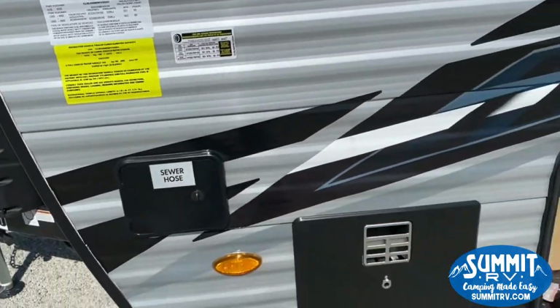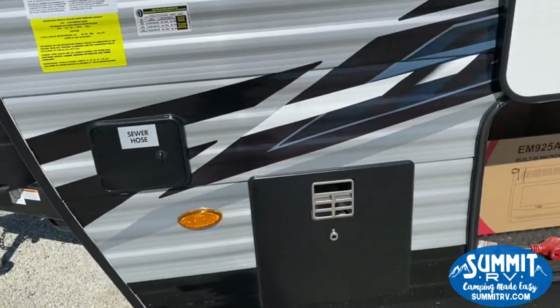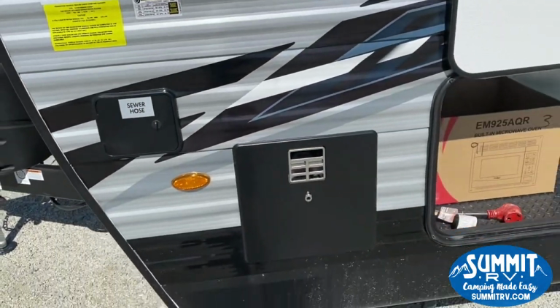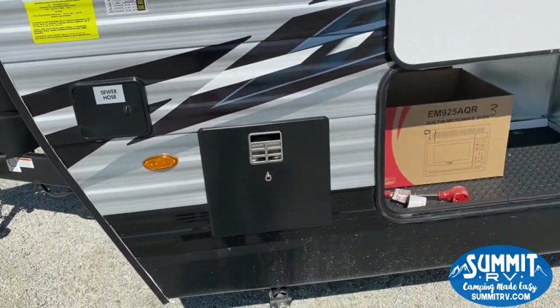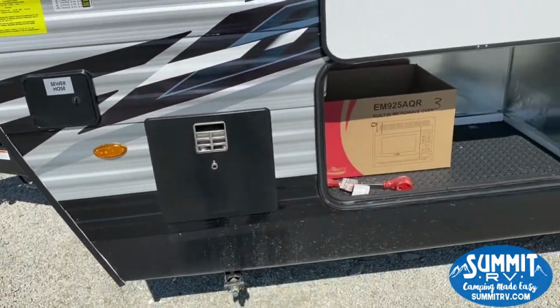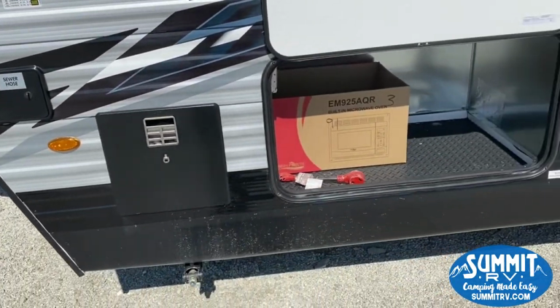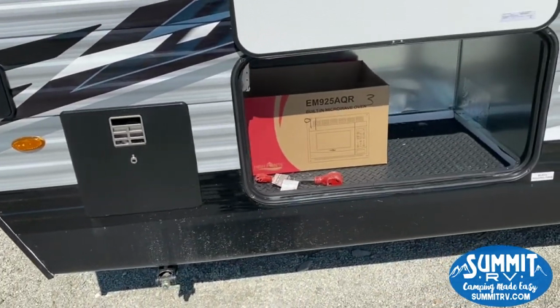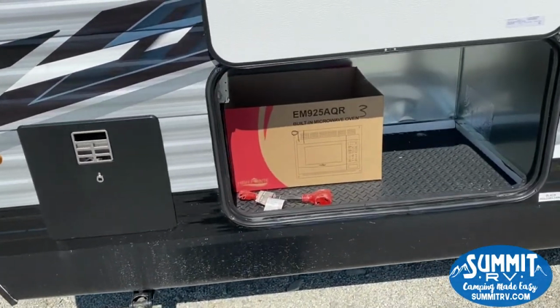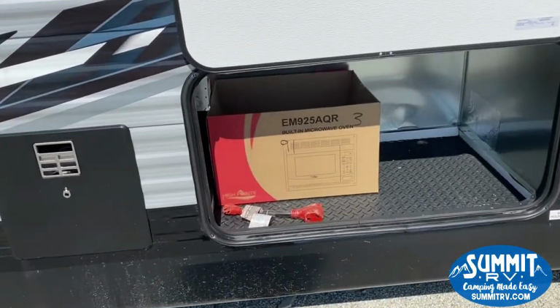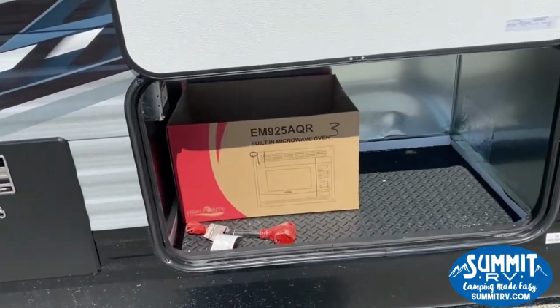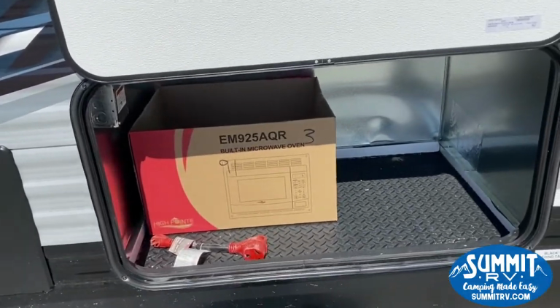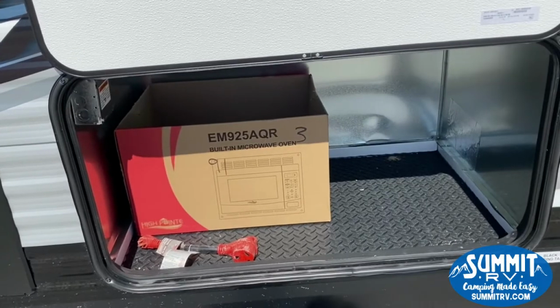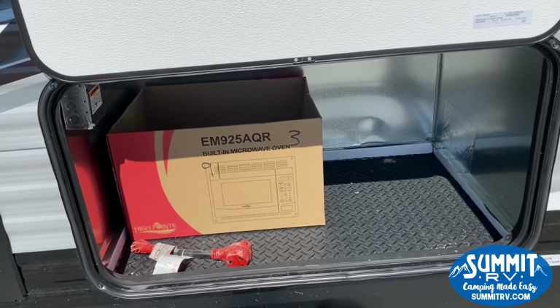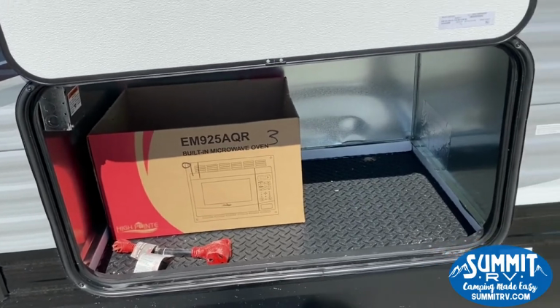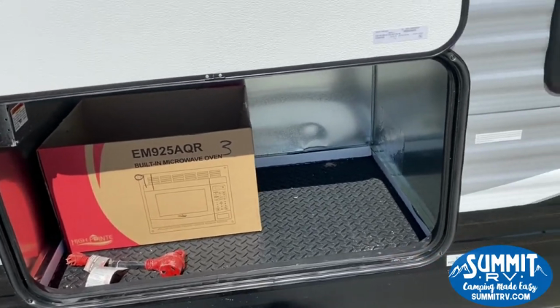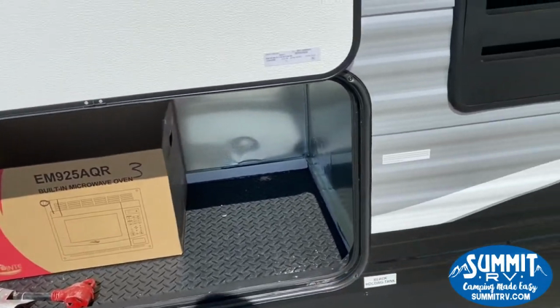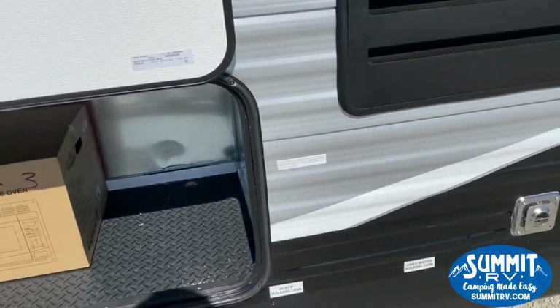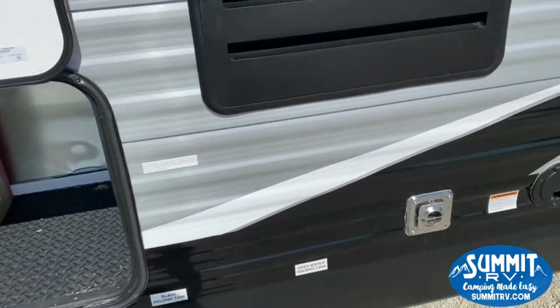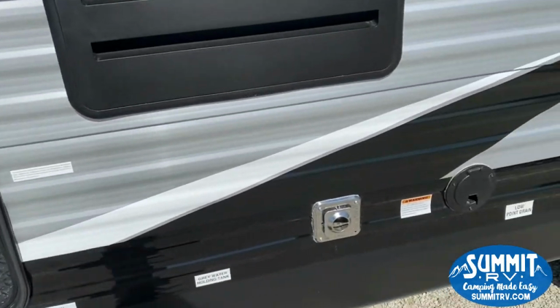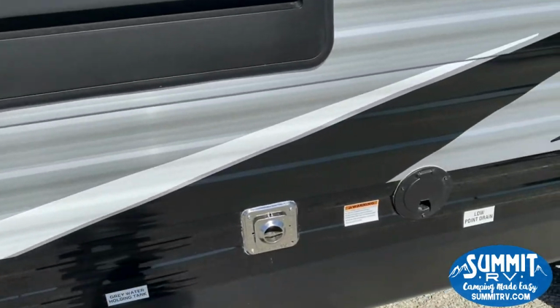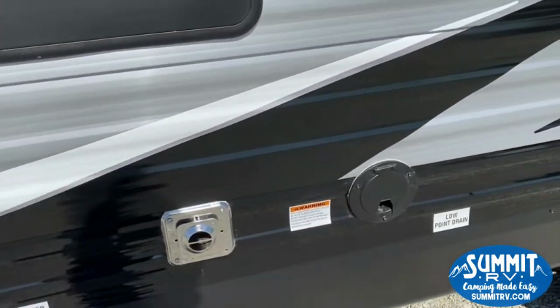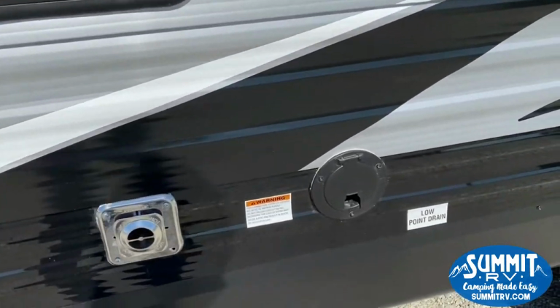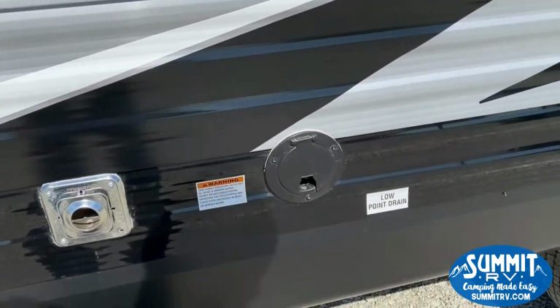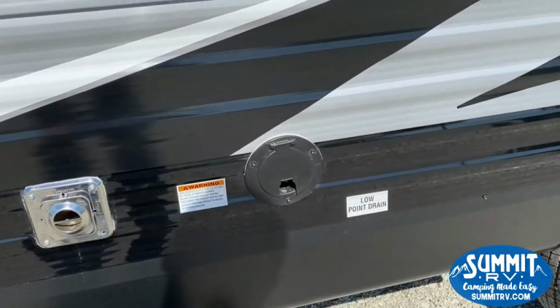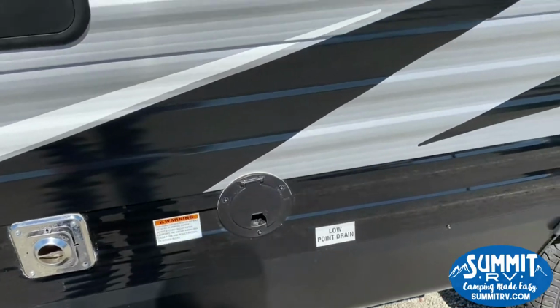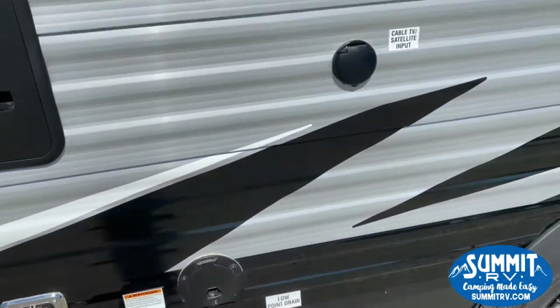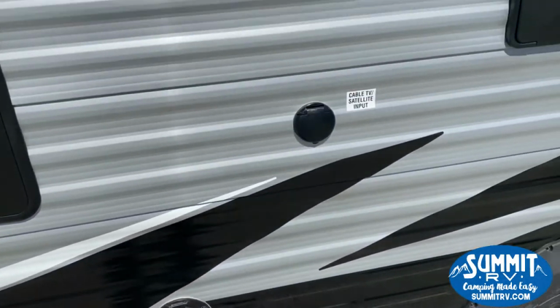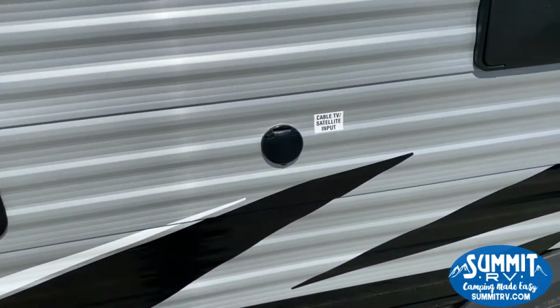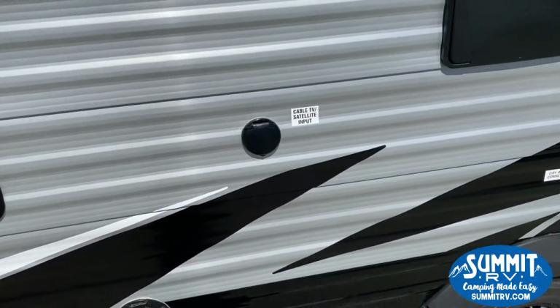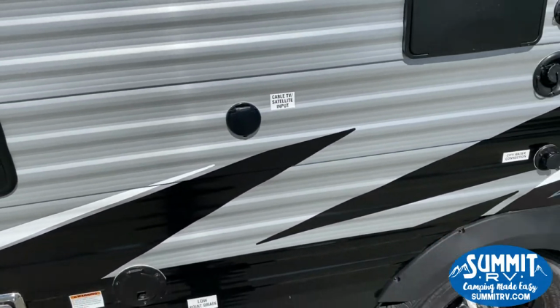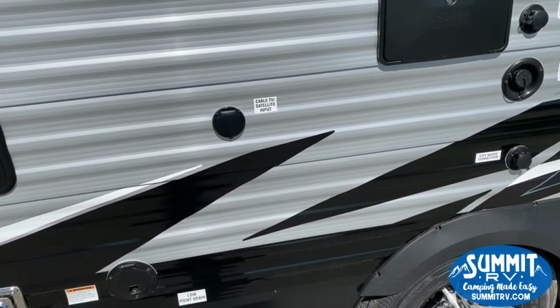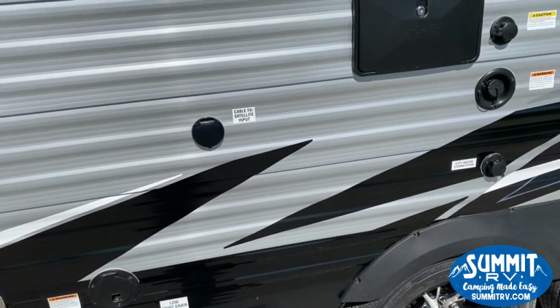Storage for your sewer hose up front. Hot water tank access. More storage on the side here. Power cord and cable connection on this side.